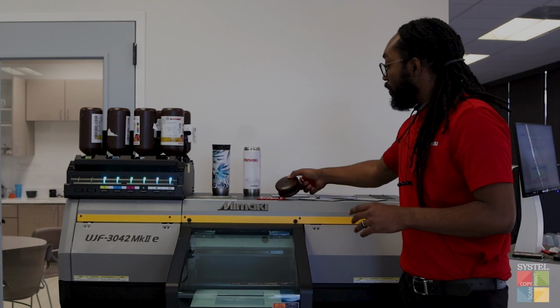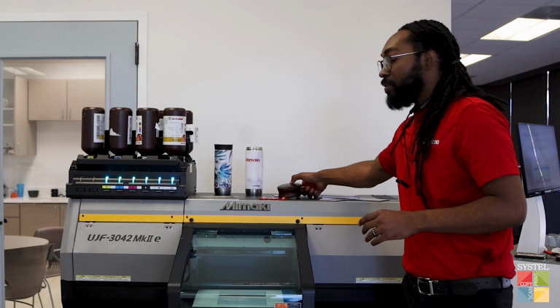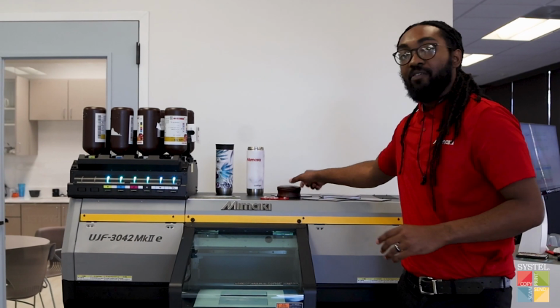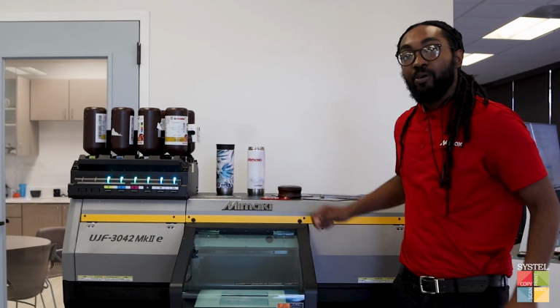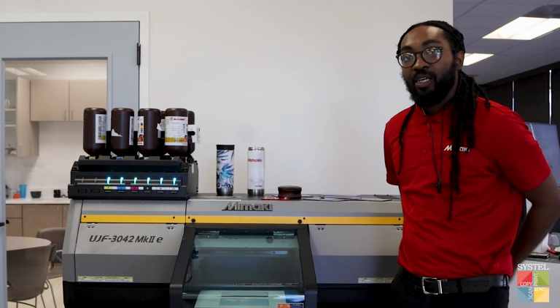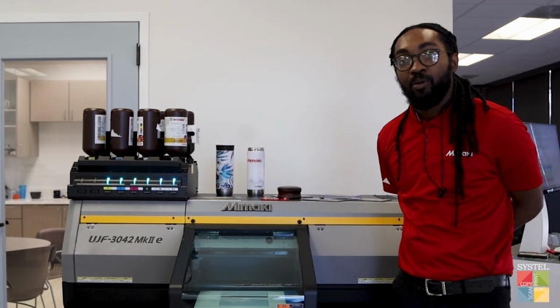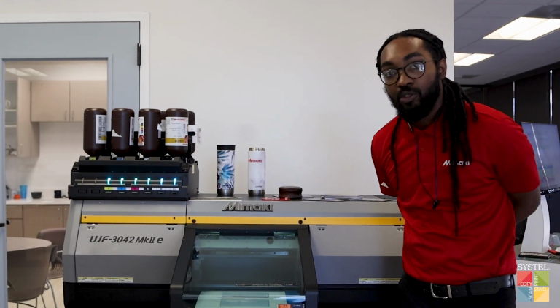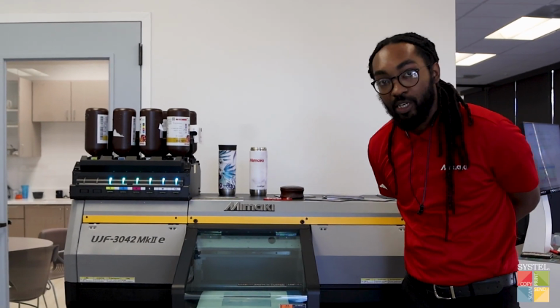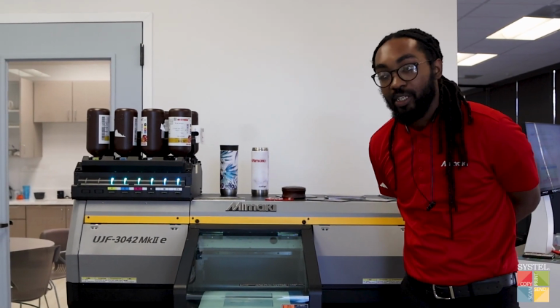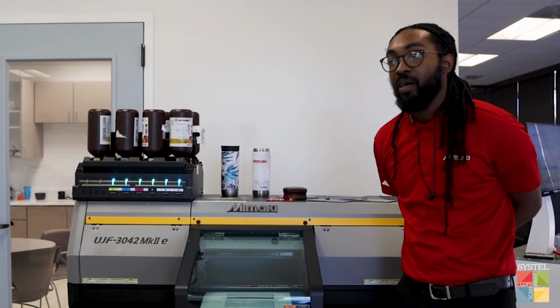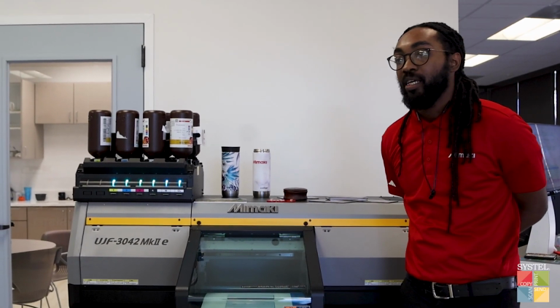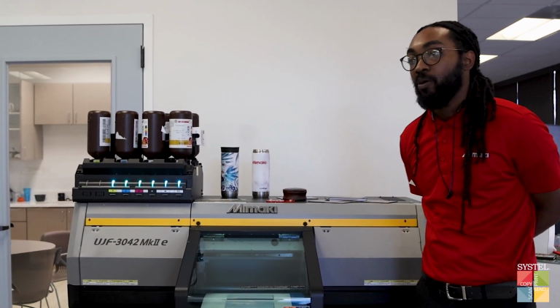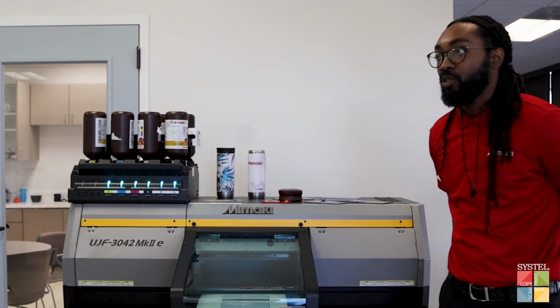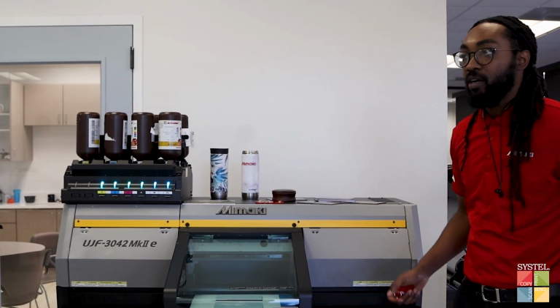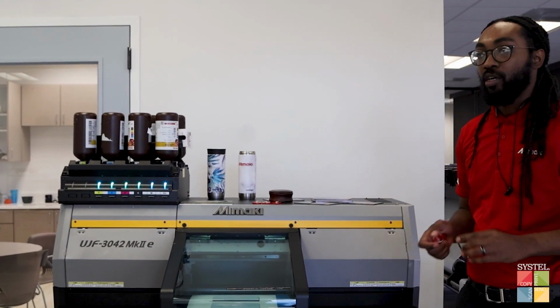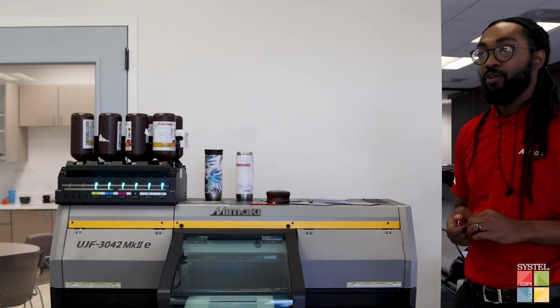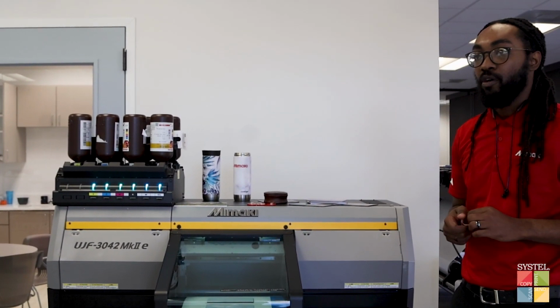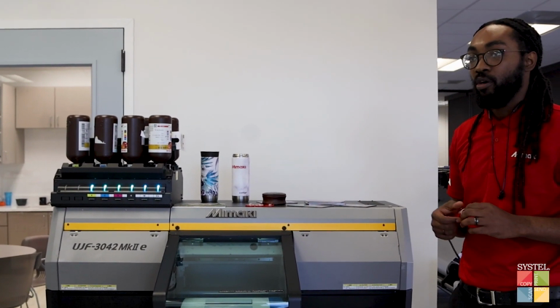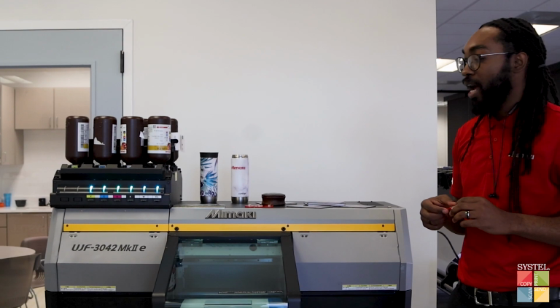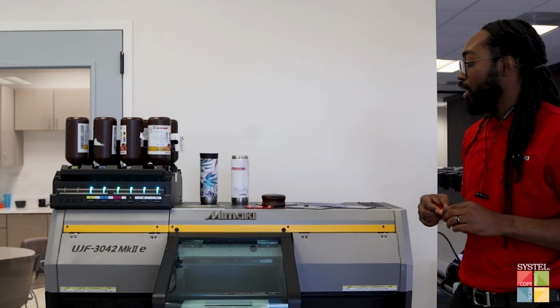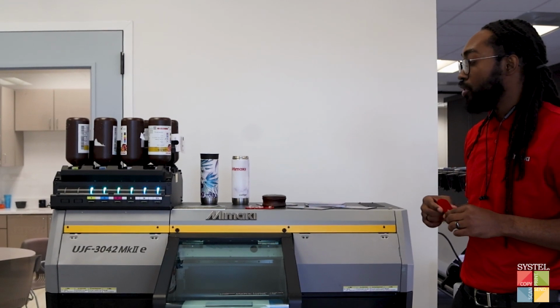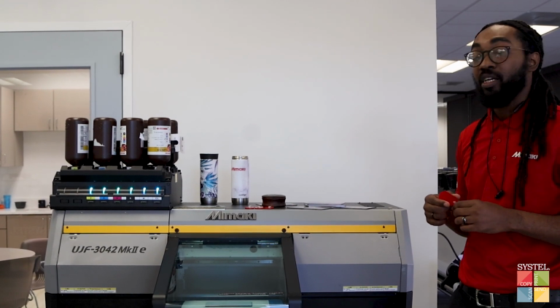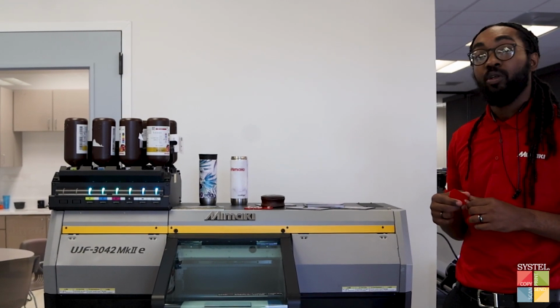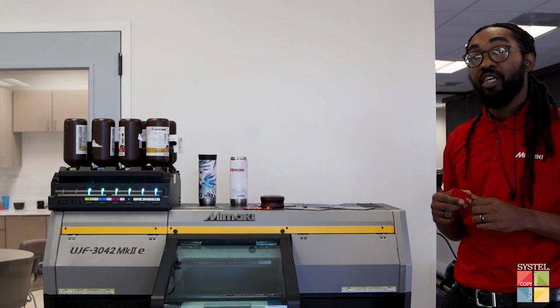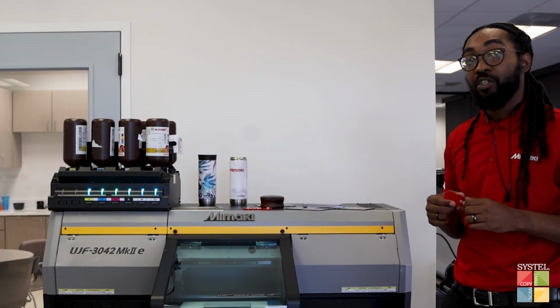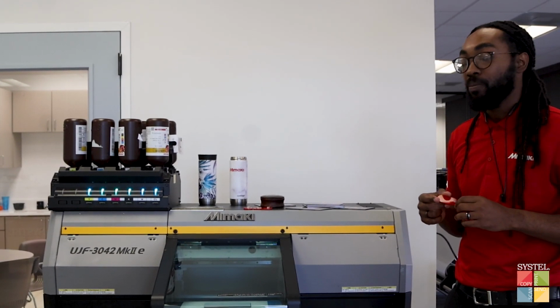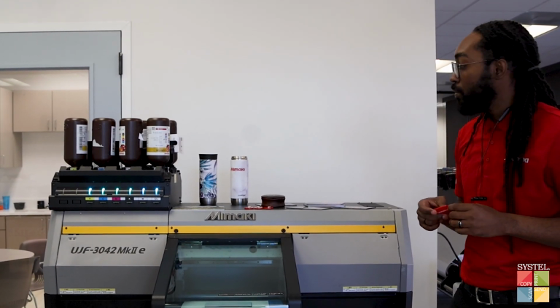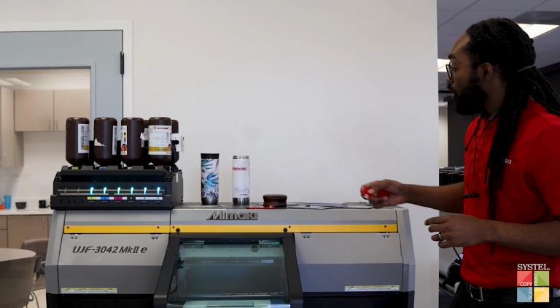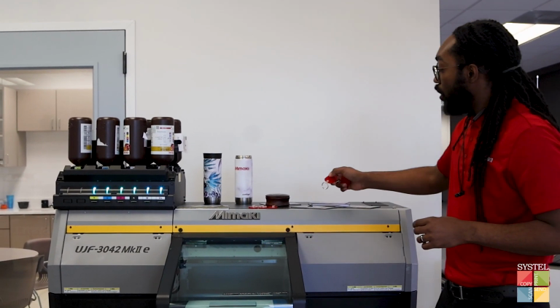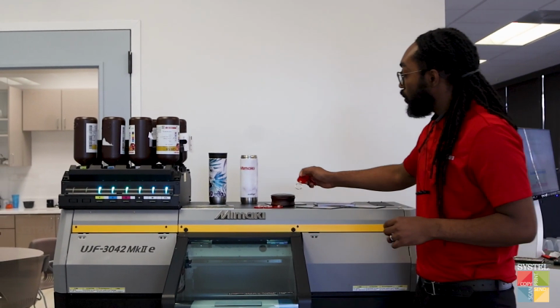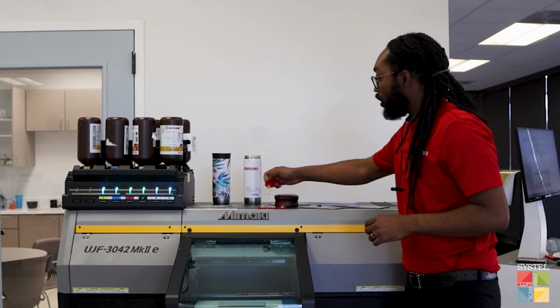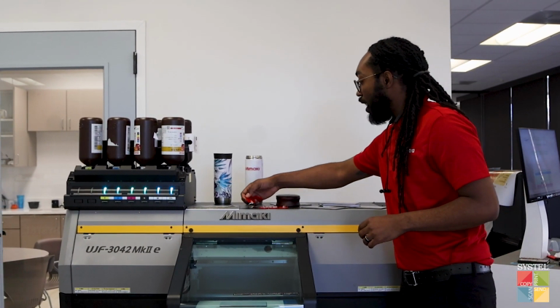My name is Devin Posley. I'm the Print Solution Specialist at Mimaki, and I'm going to be covering a few of our applications printed with our jig feature, starting with our kebab.